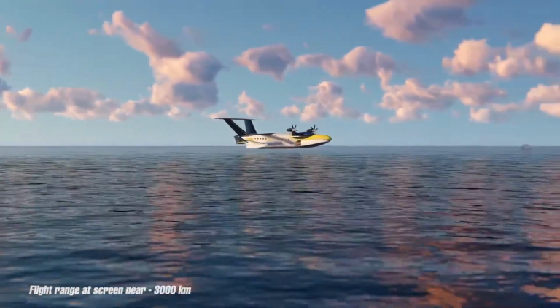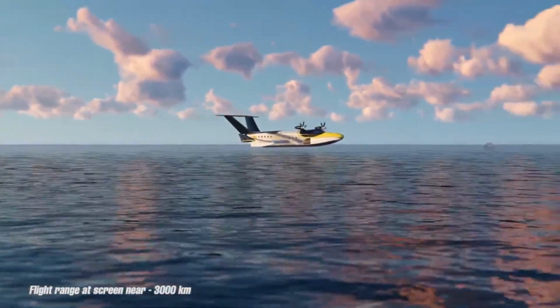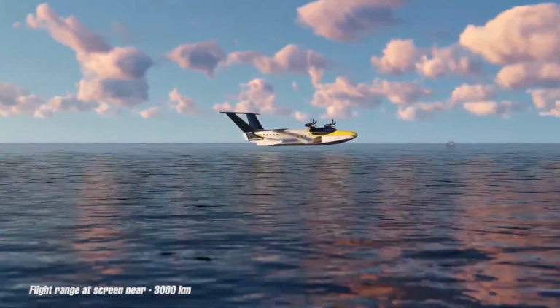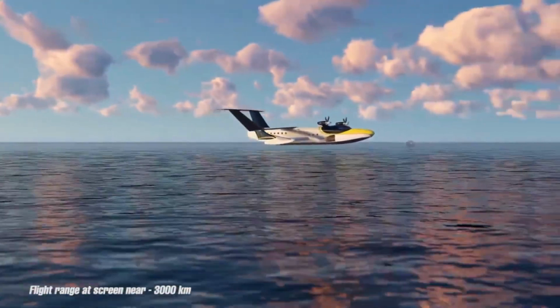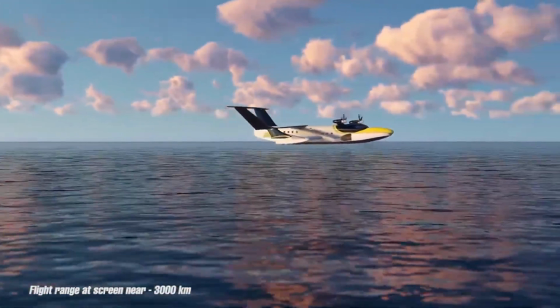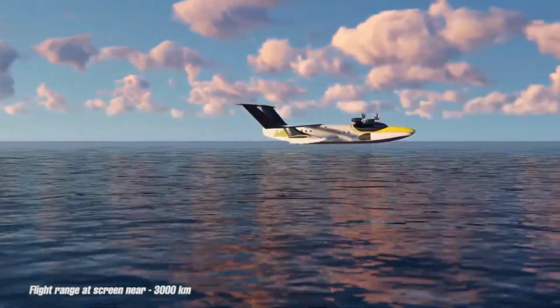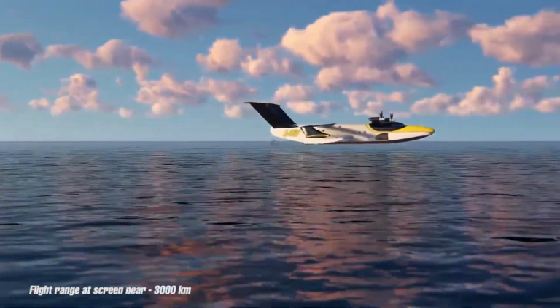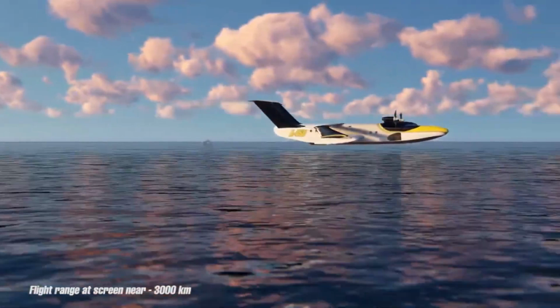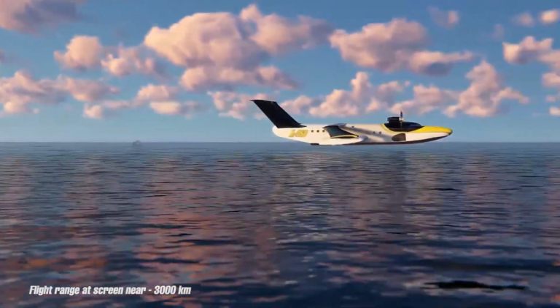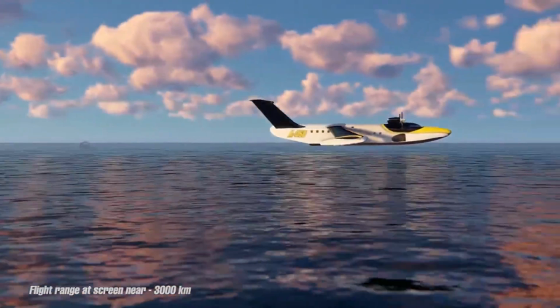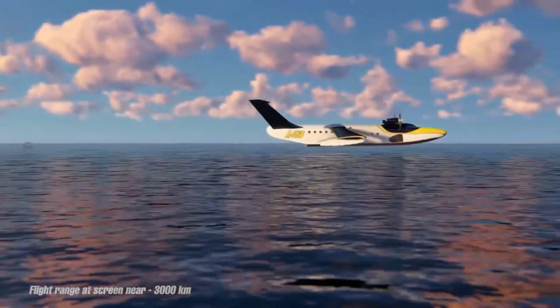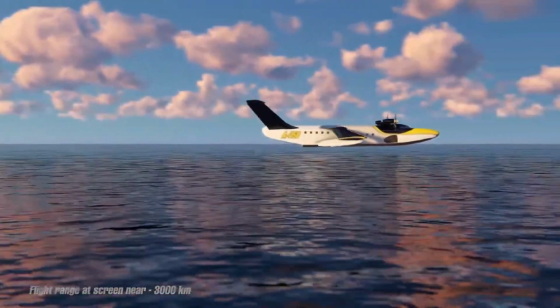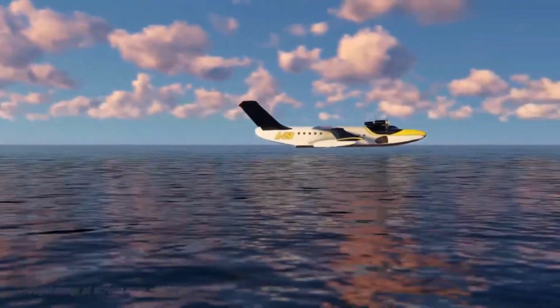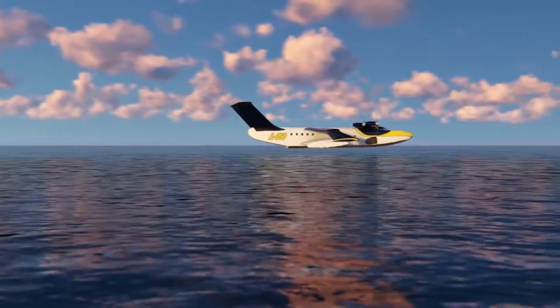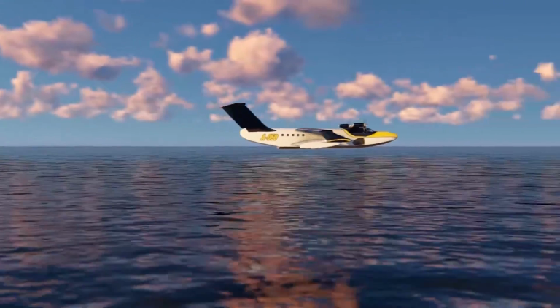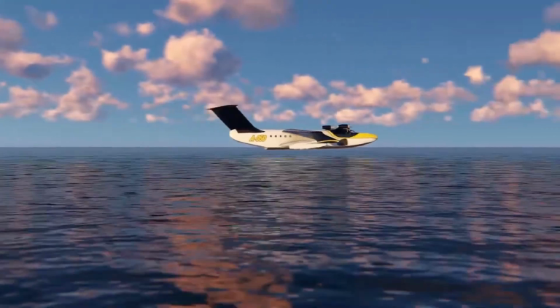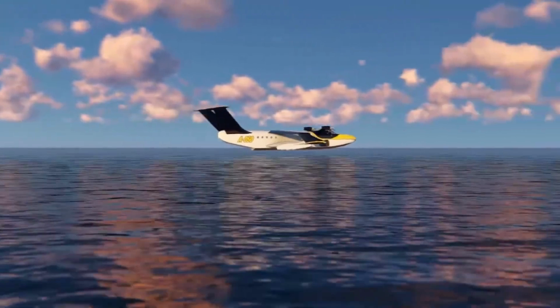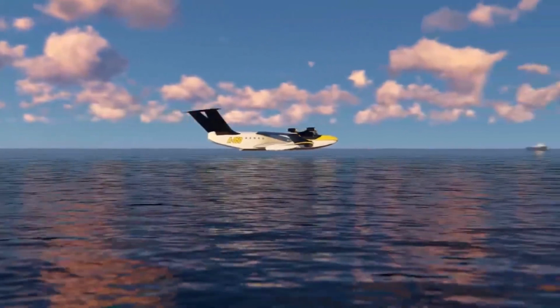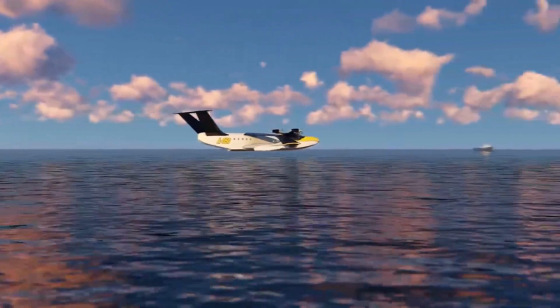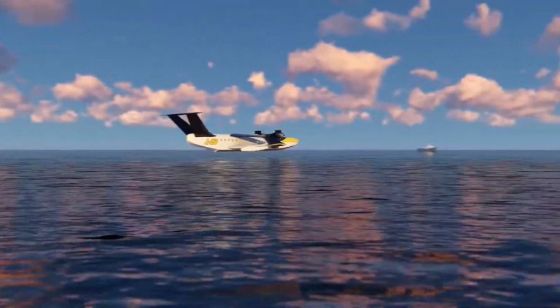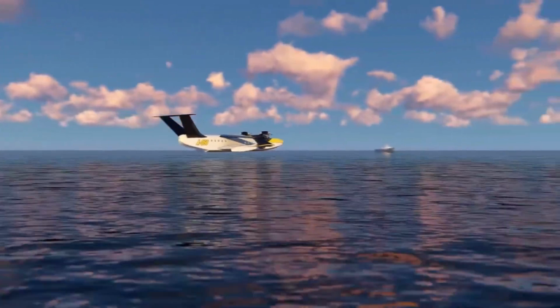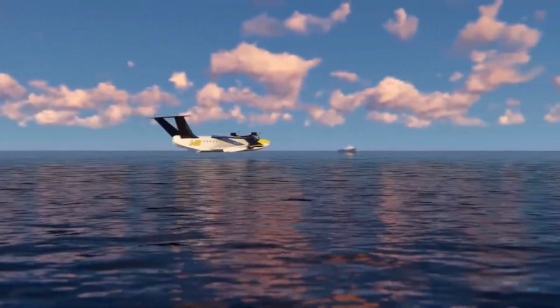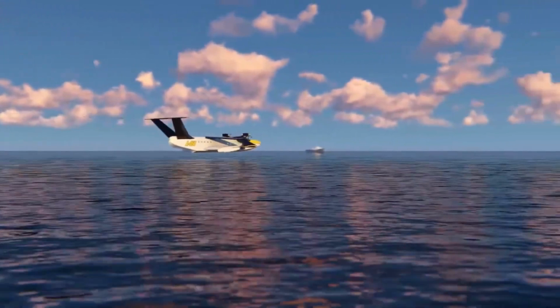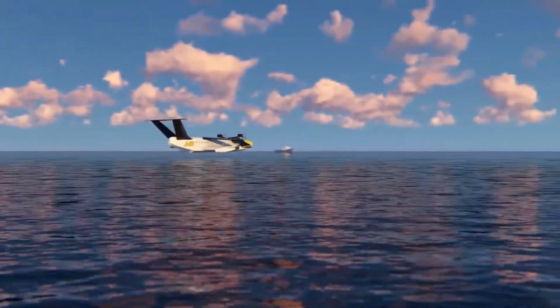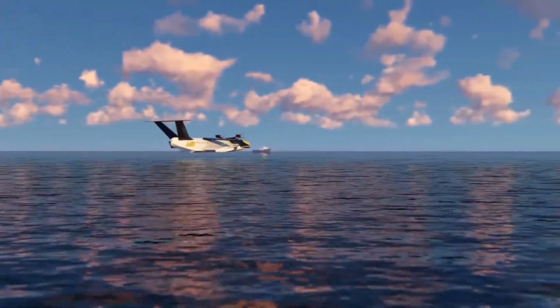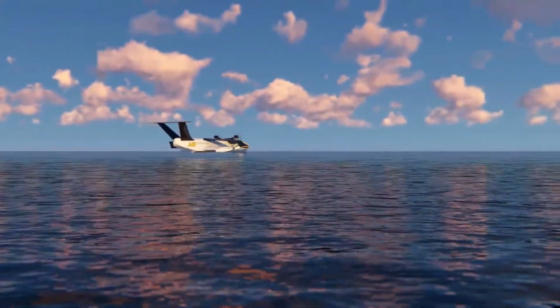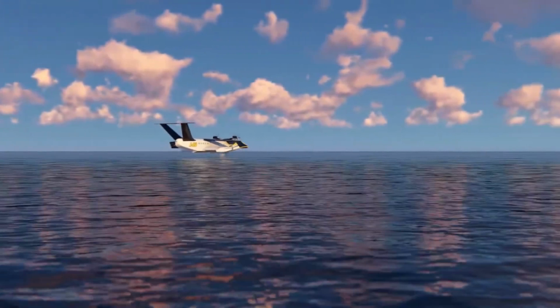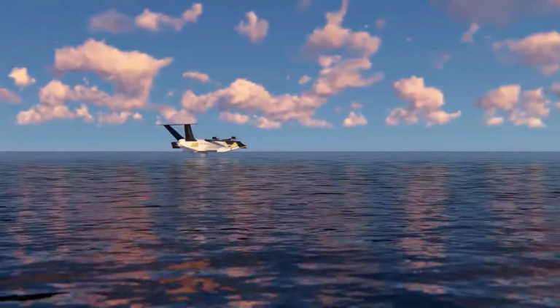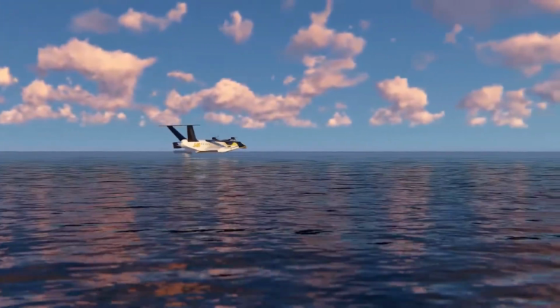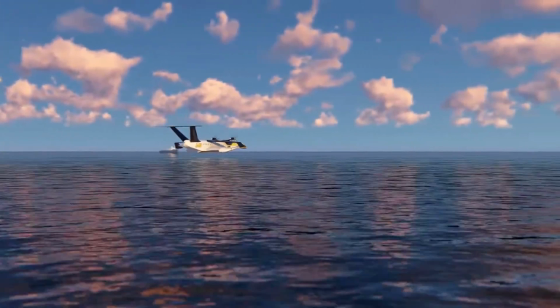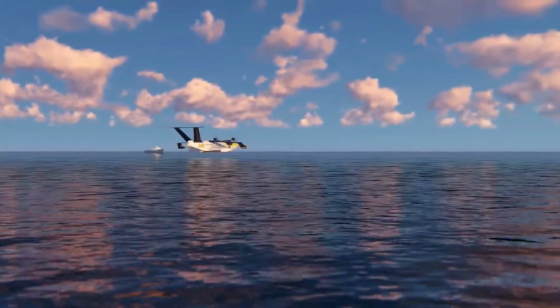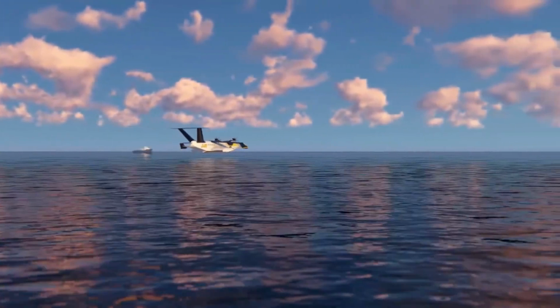With its unique design and dual capabilities, this Akronaplan offers a glimpse into the future of high-speed, versatile maritime, and aerial transport.